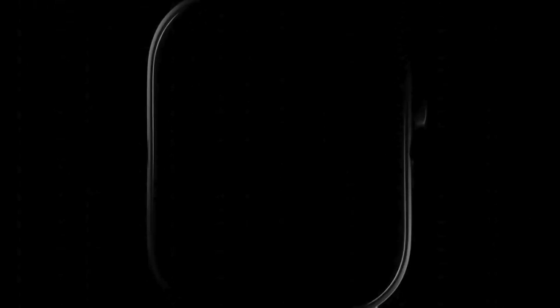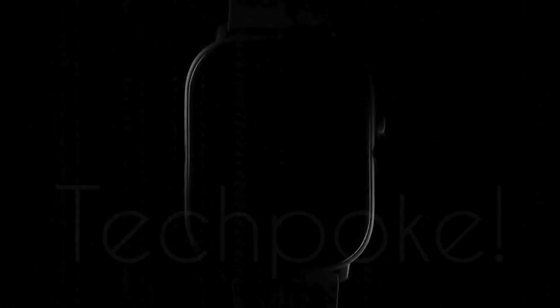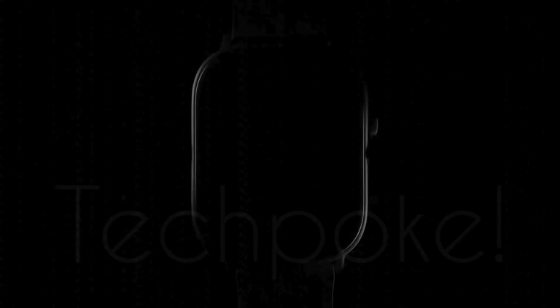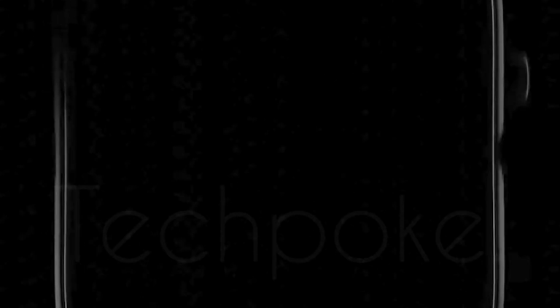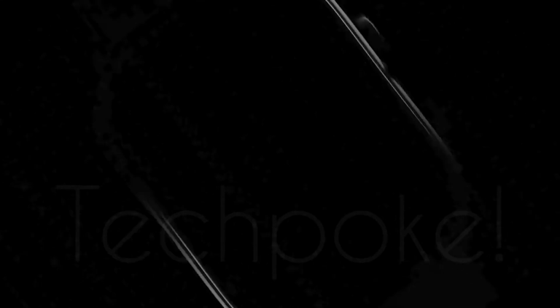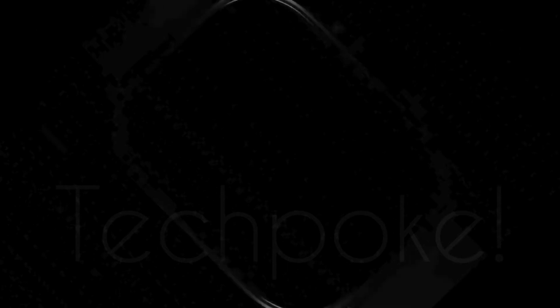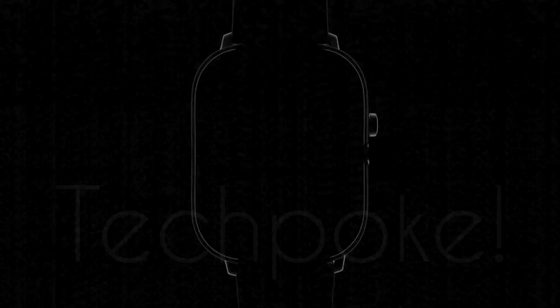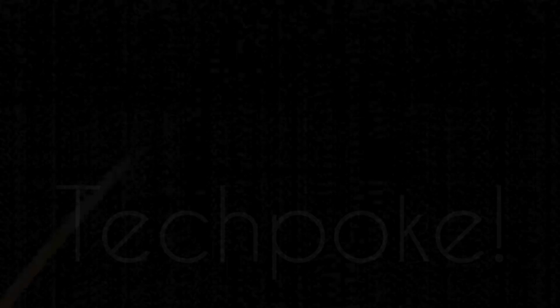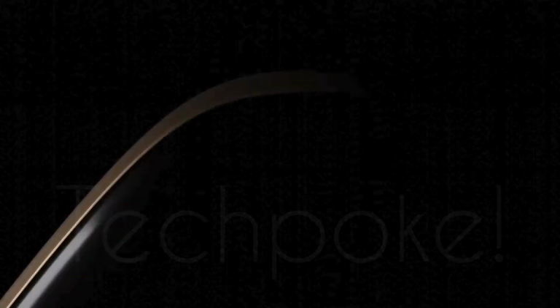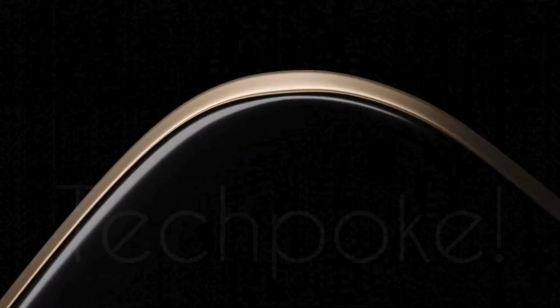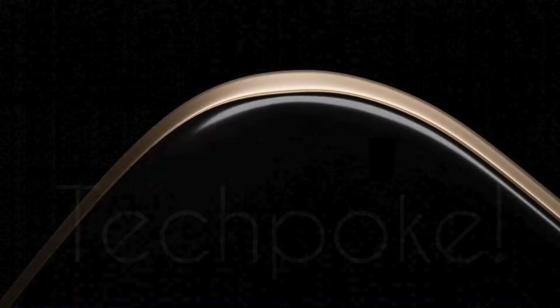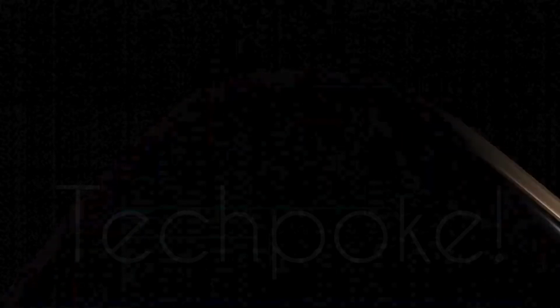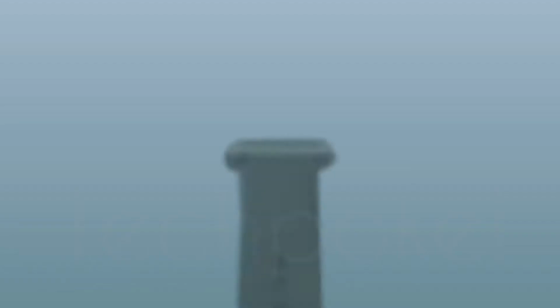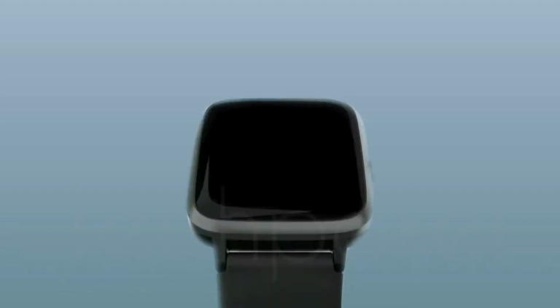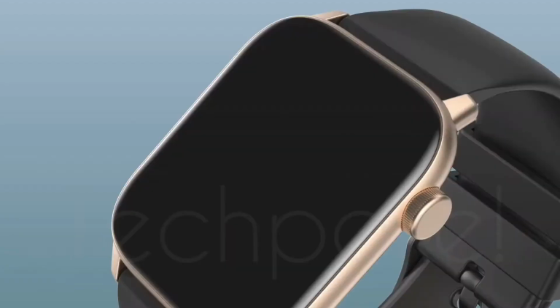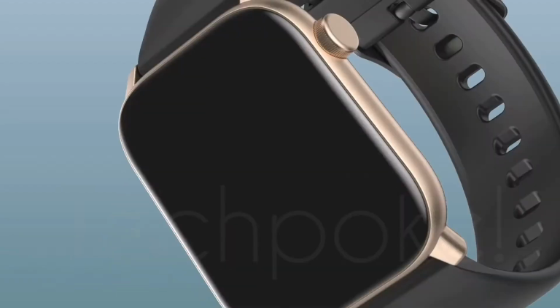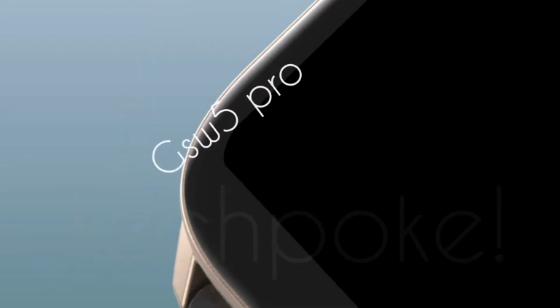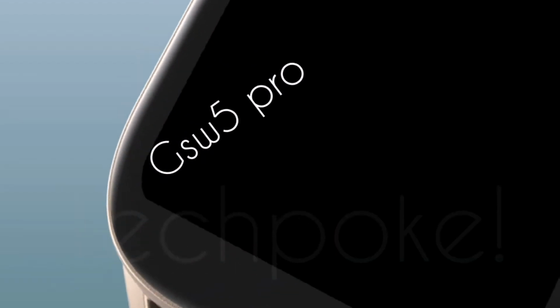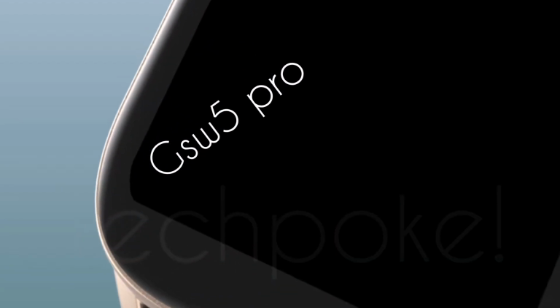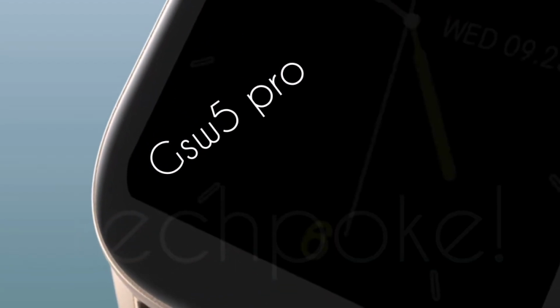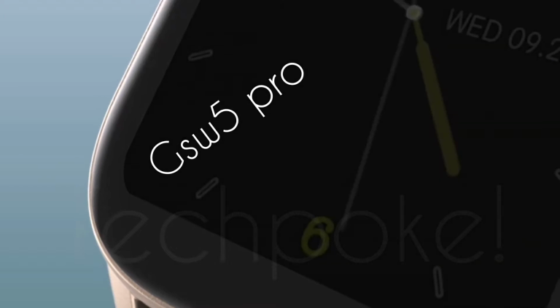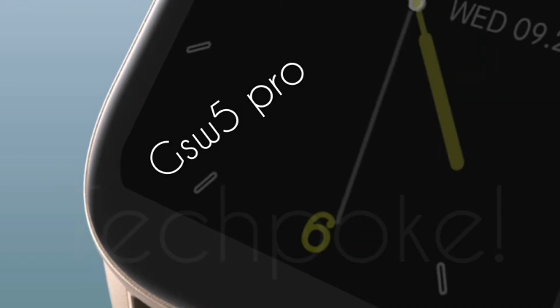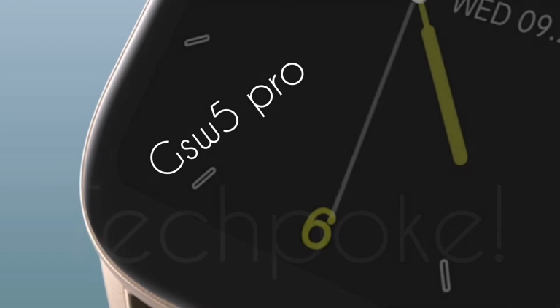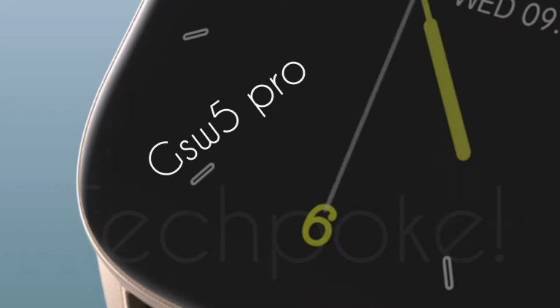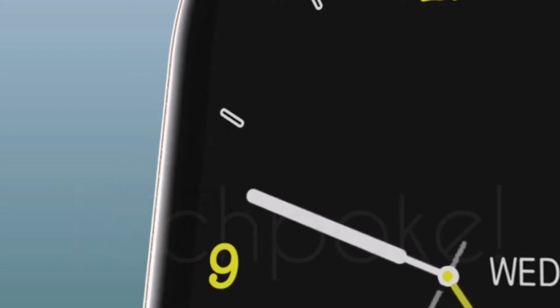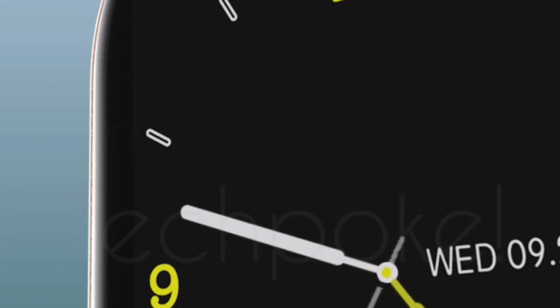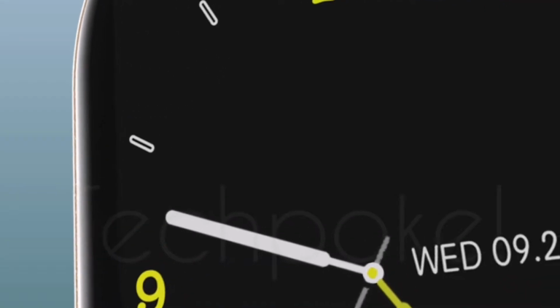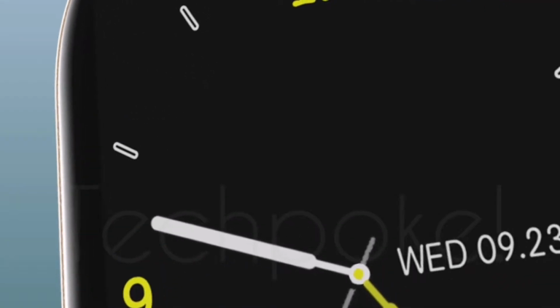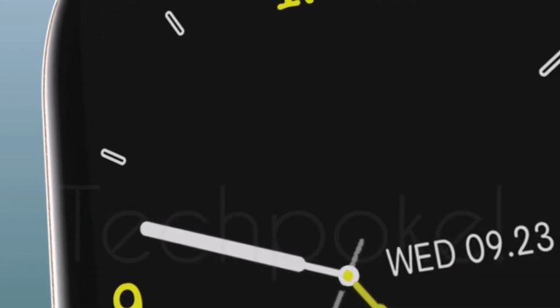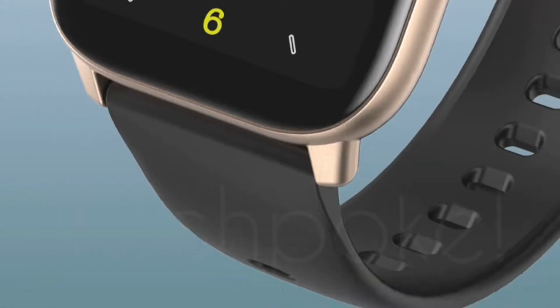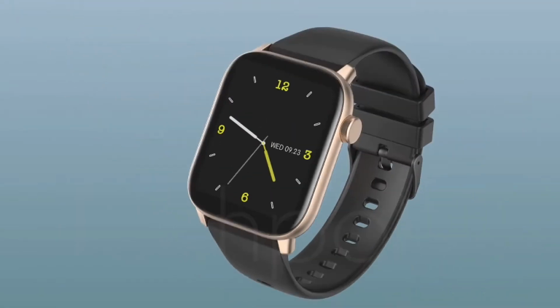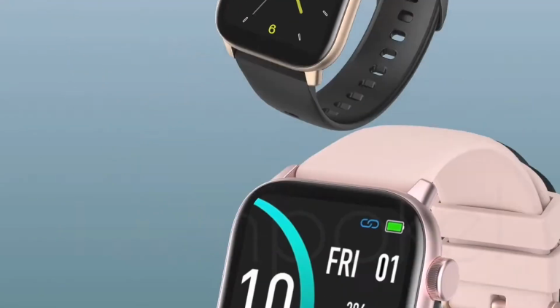Welcome to the preview. Today we will talk about the Gionee GSW-5. It looks amazing — it has a metal base and polycarbonate build.